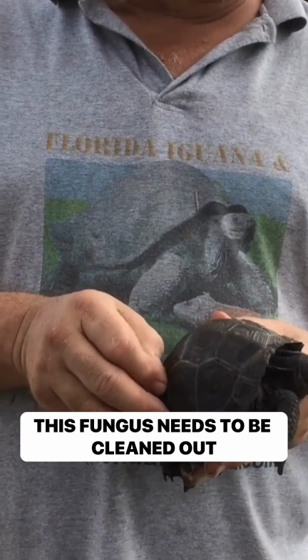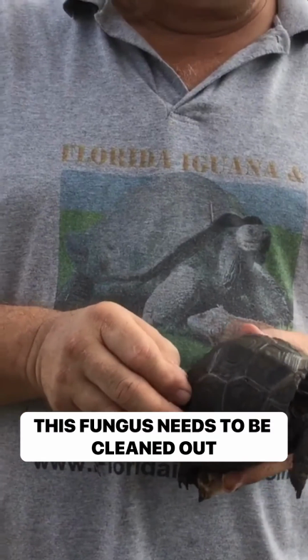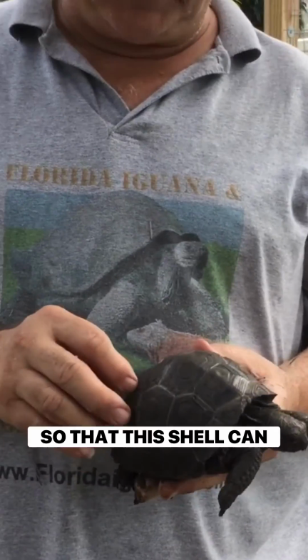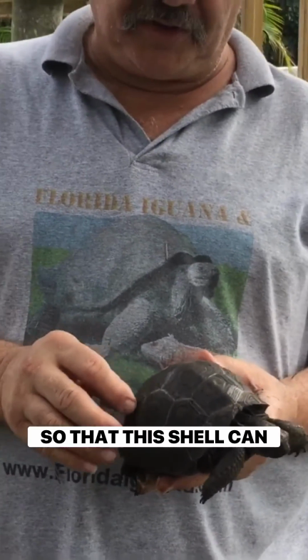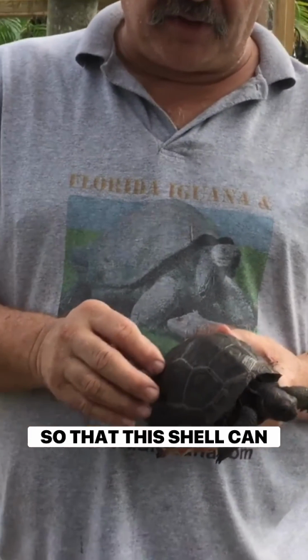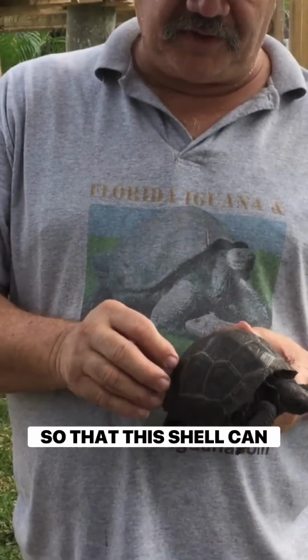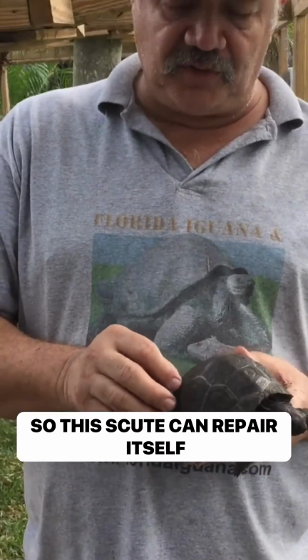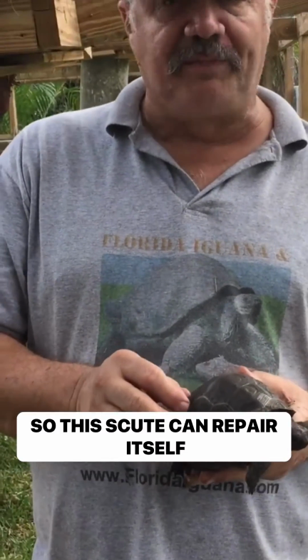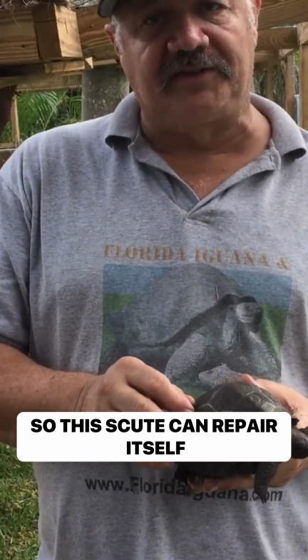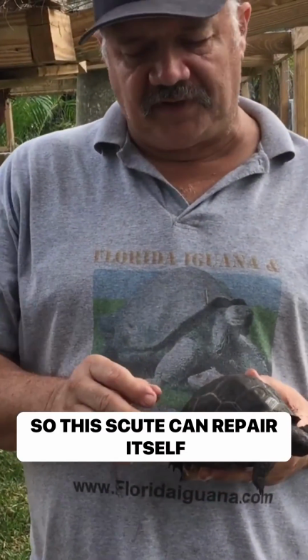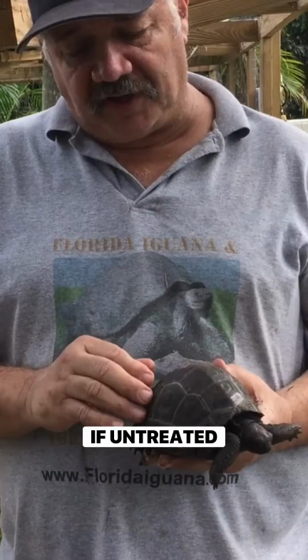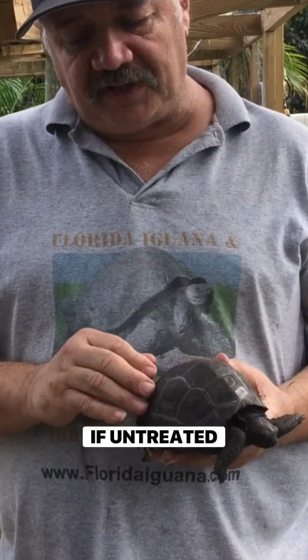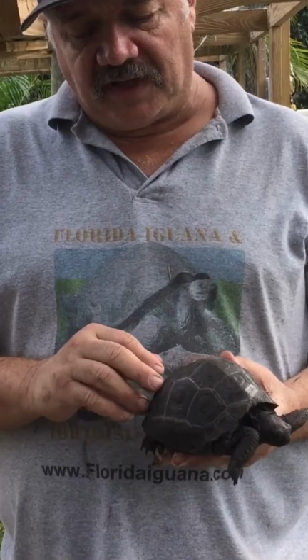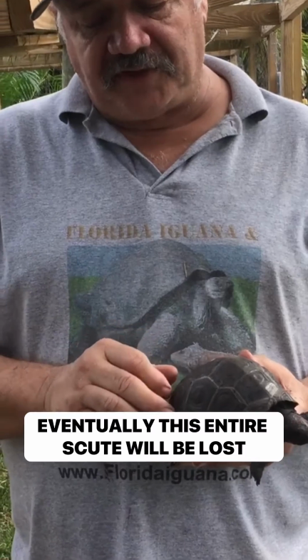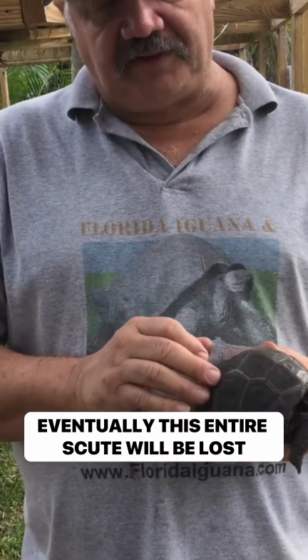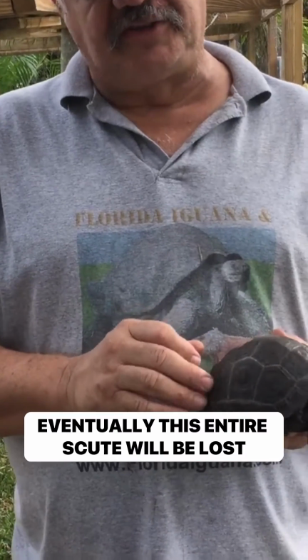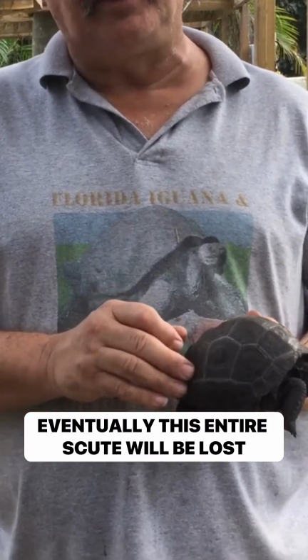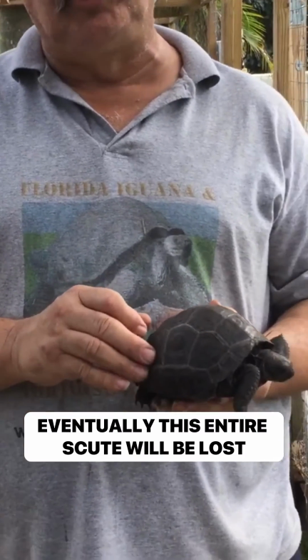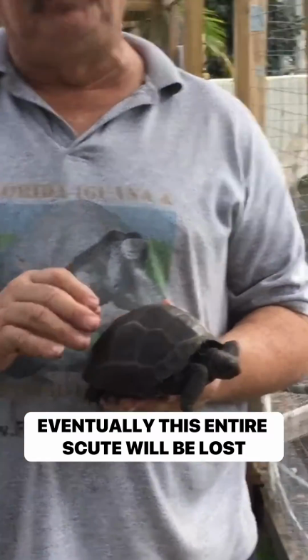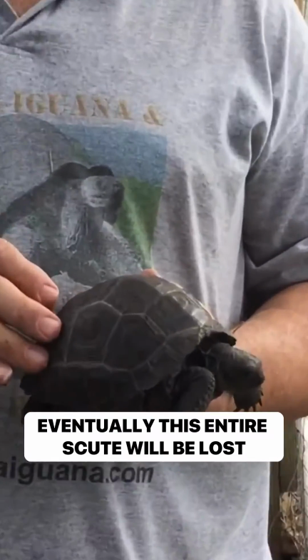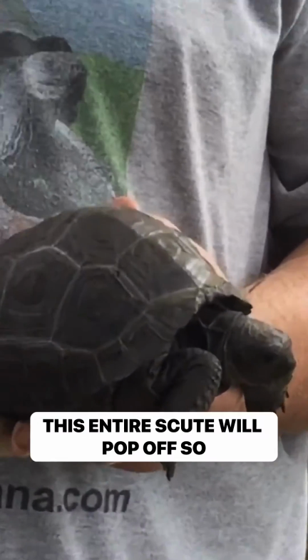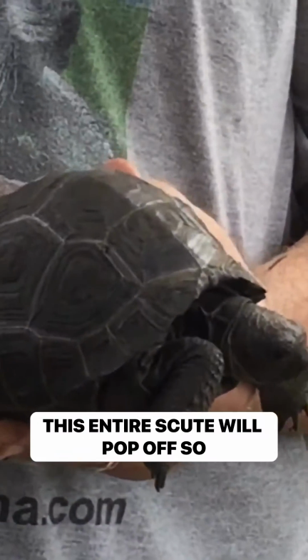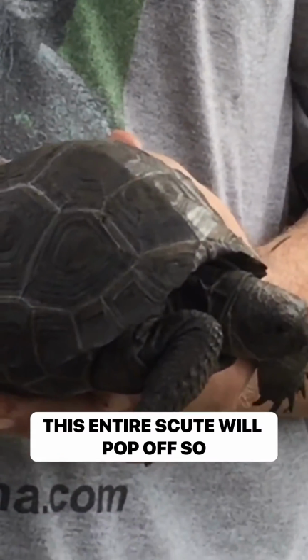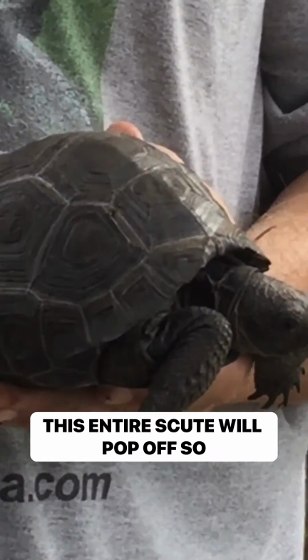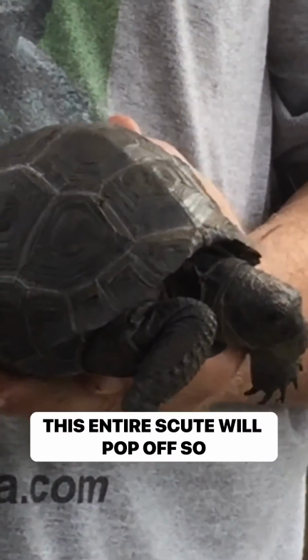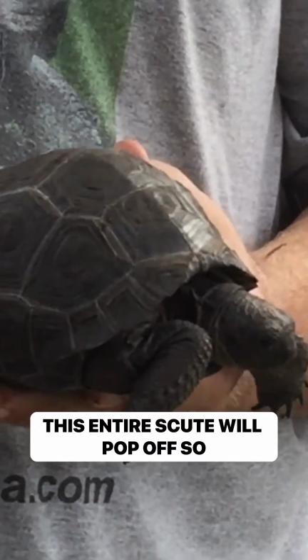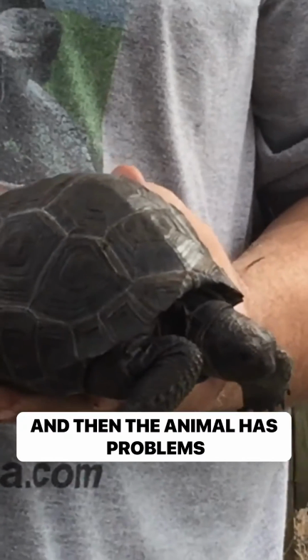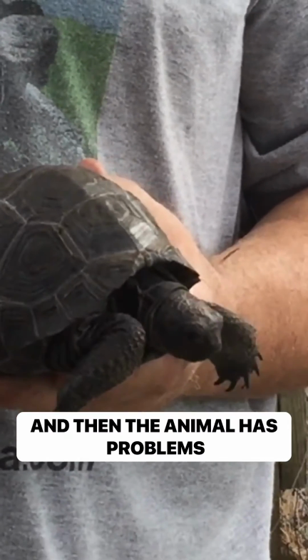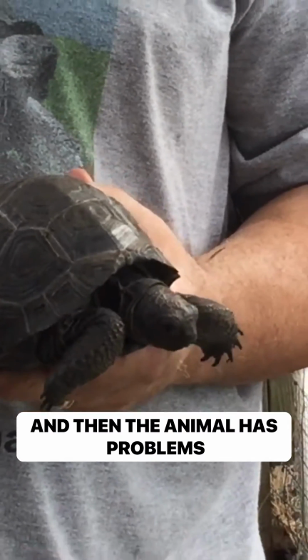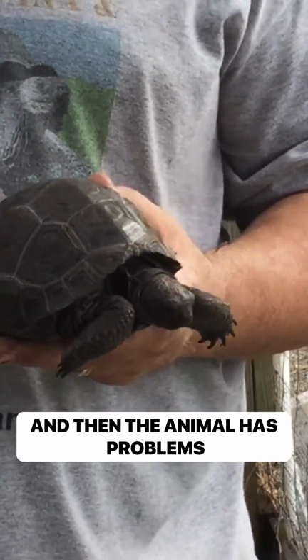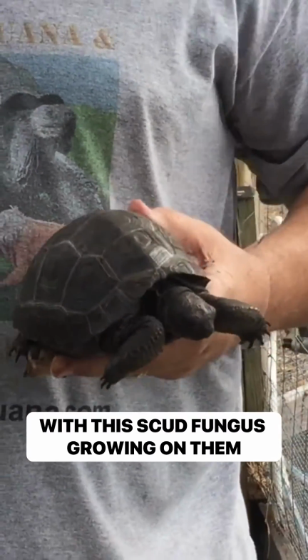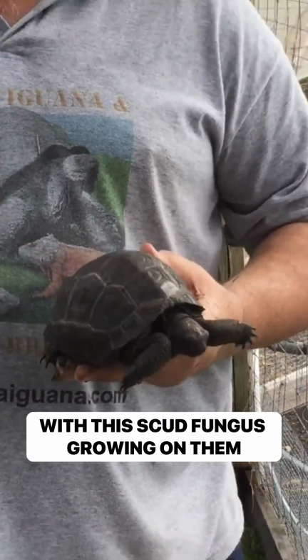This fungus needs to be cleaned out so that this scute can repair itself. If untreated, eventually this entire scute will be lost — this entire scute will pop off — and then the animal has problems with this scute fungus growing on them.